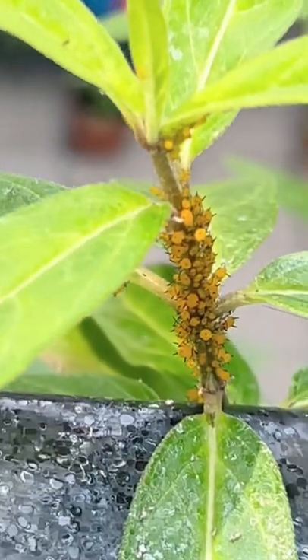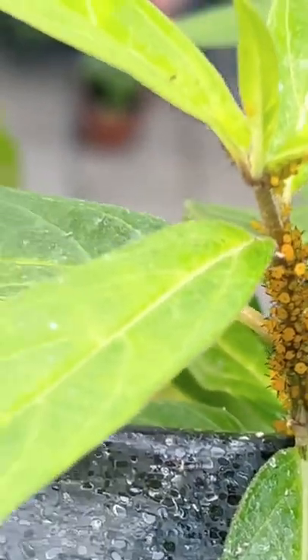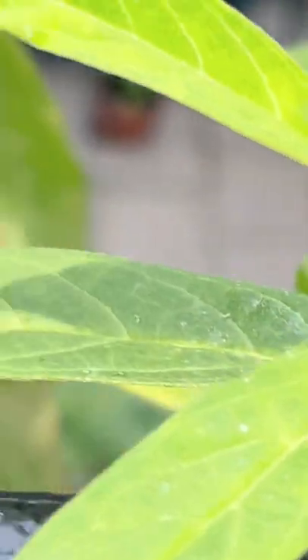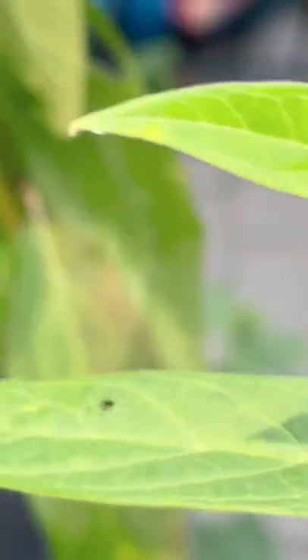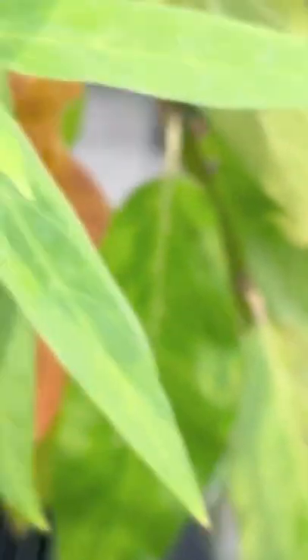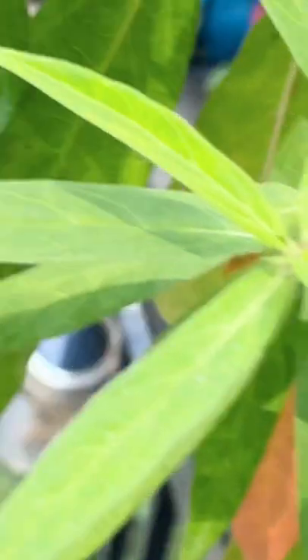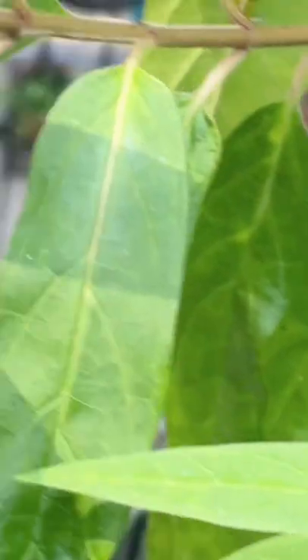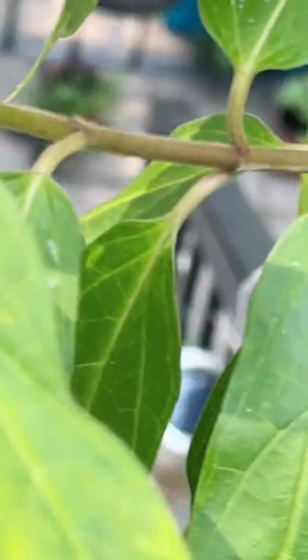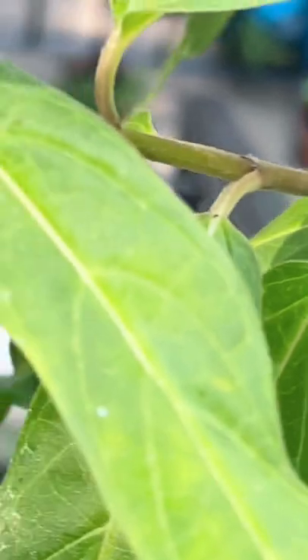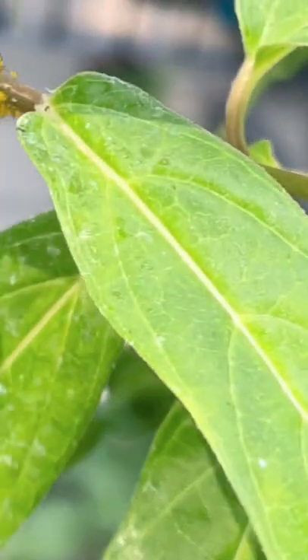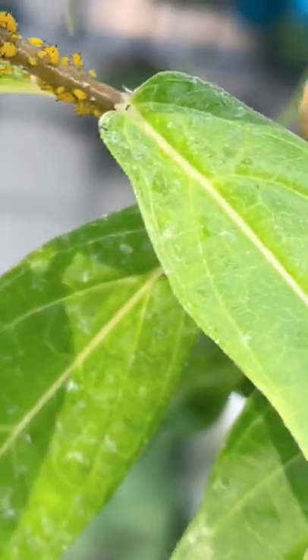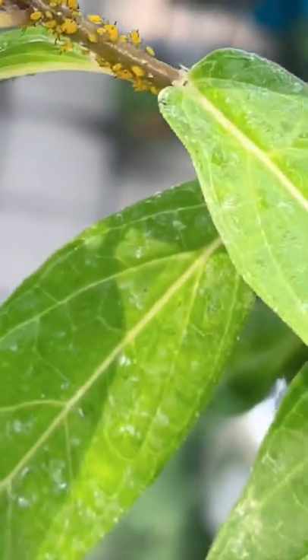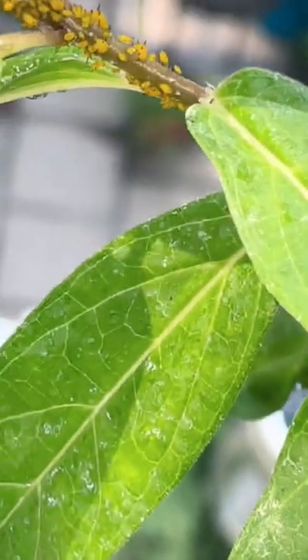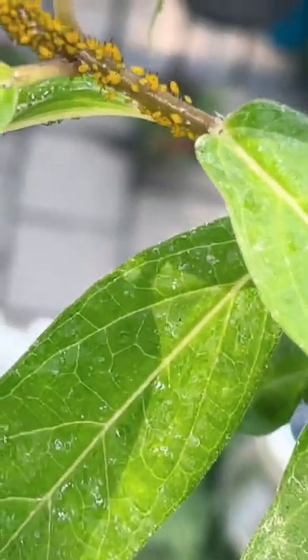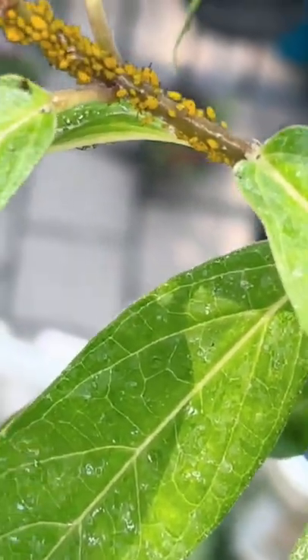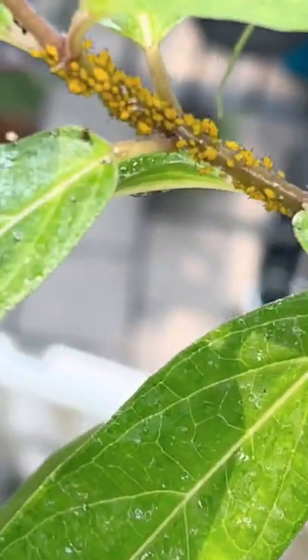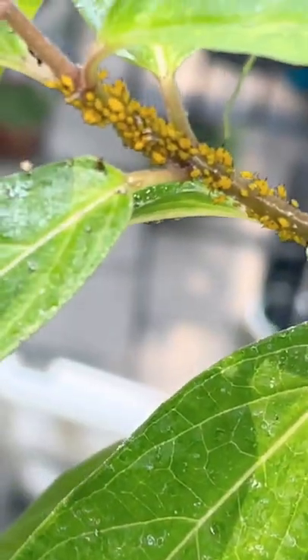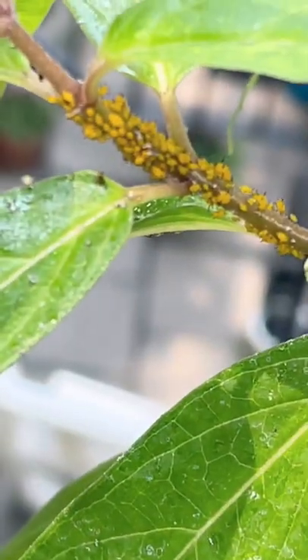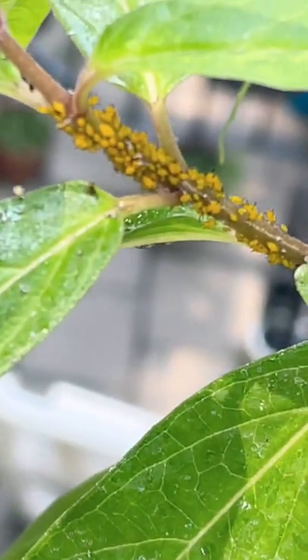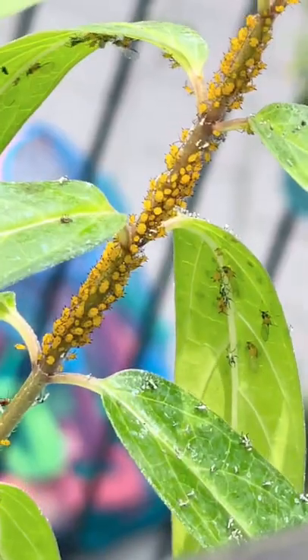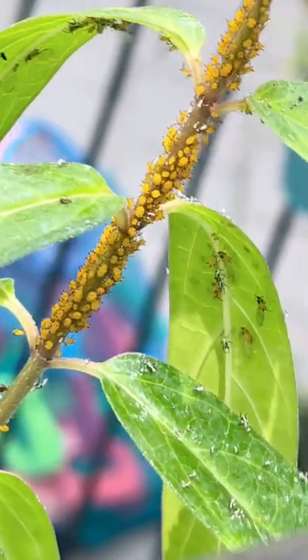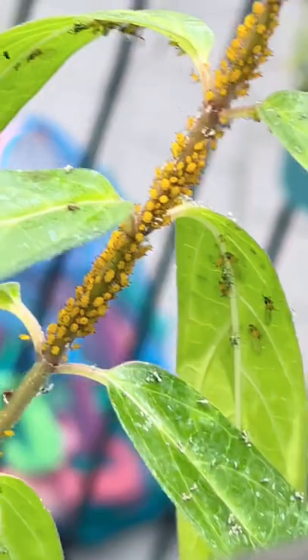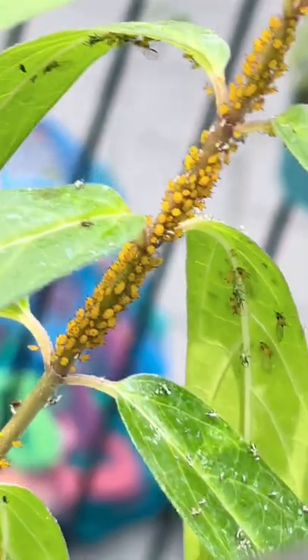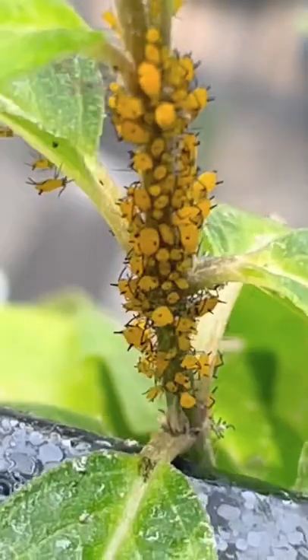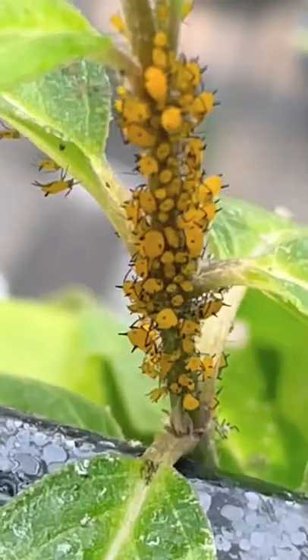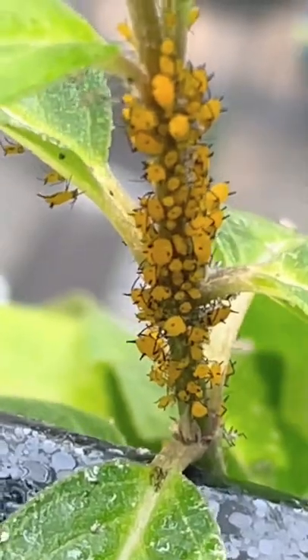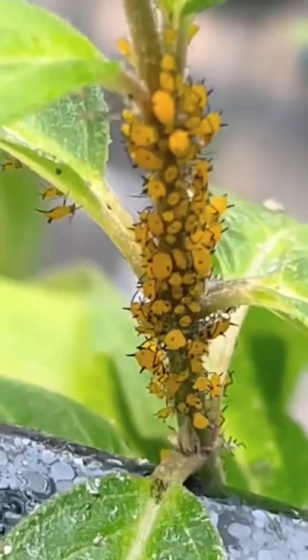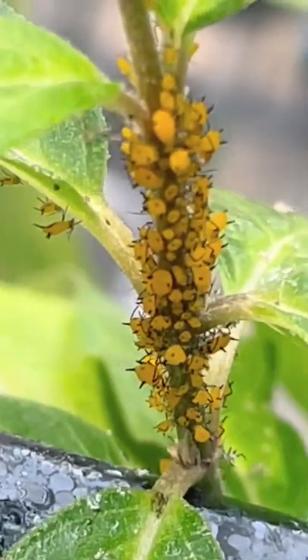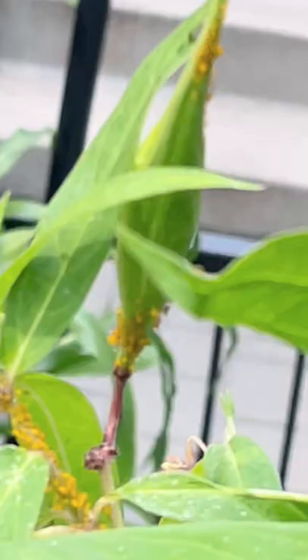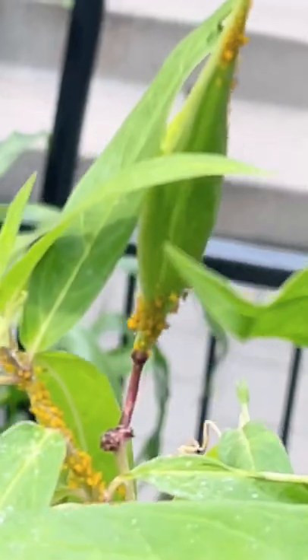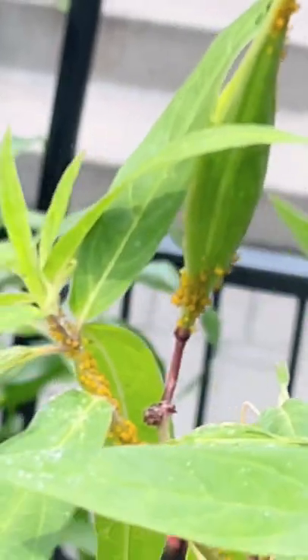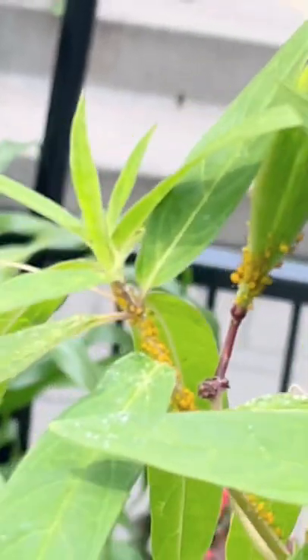They were aphids — or aphids, don't come at me. I went all around my plant and there they were. I got so caught up in getting rid of the bugs with this solution that I didn't even realize the seed pod was right there.